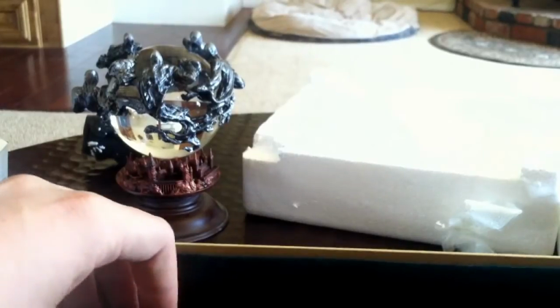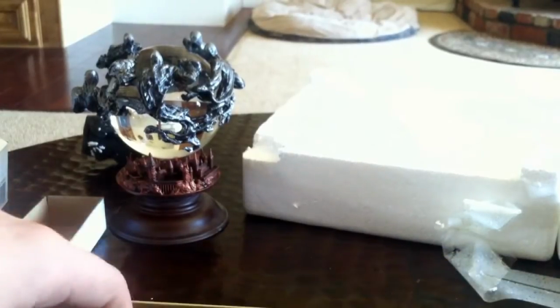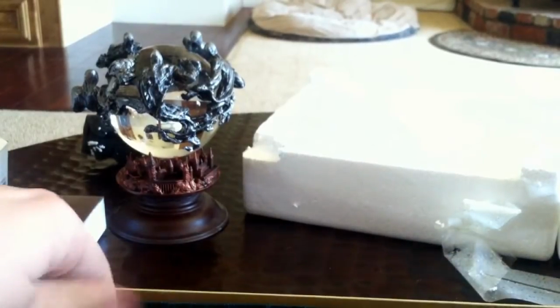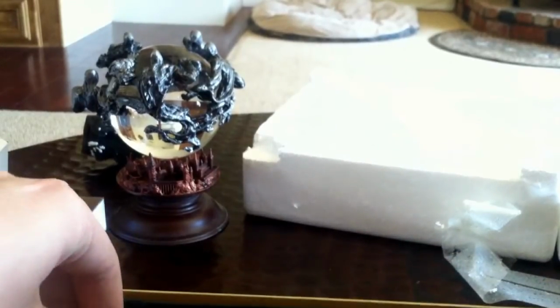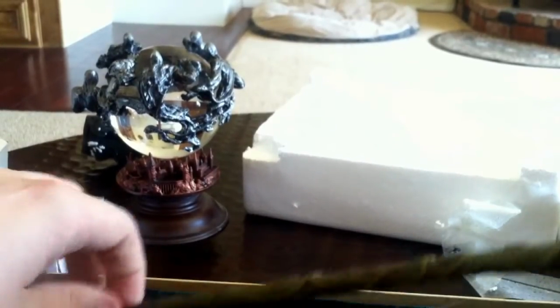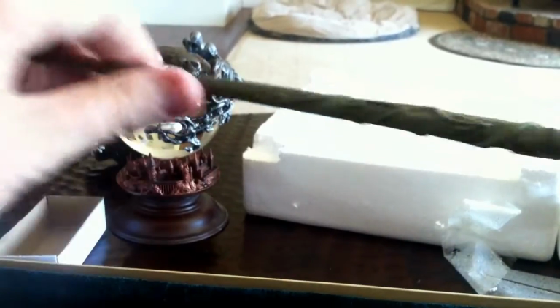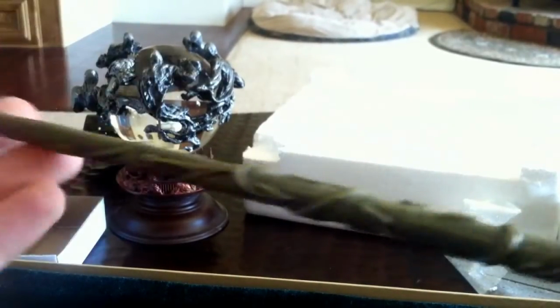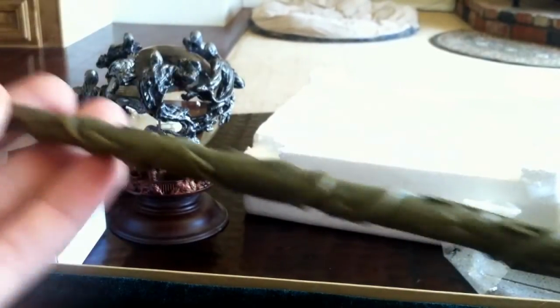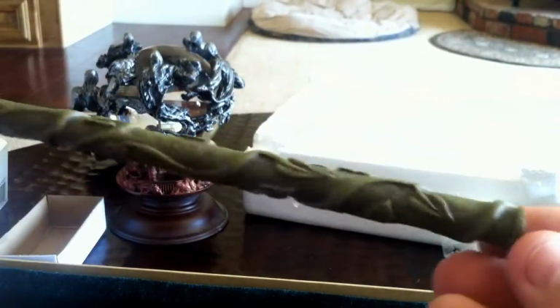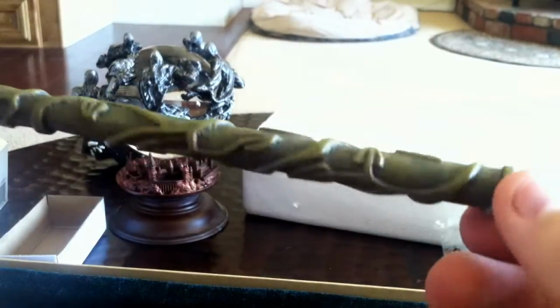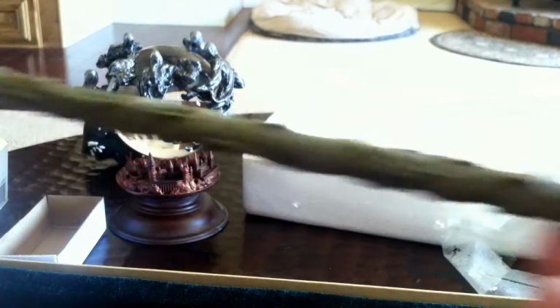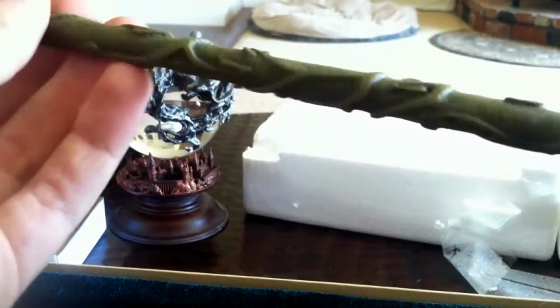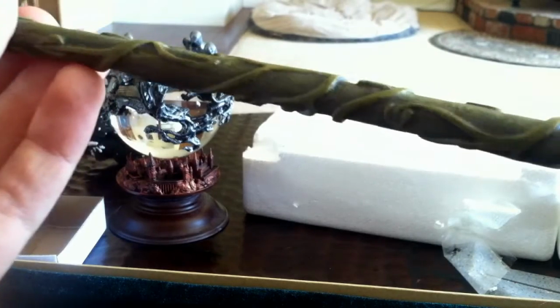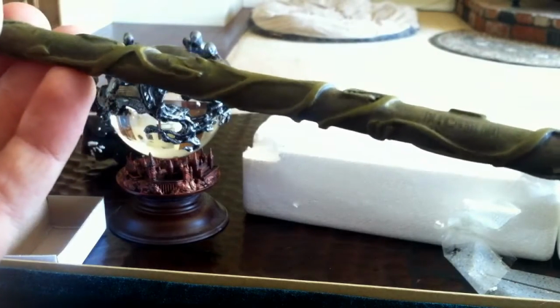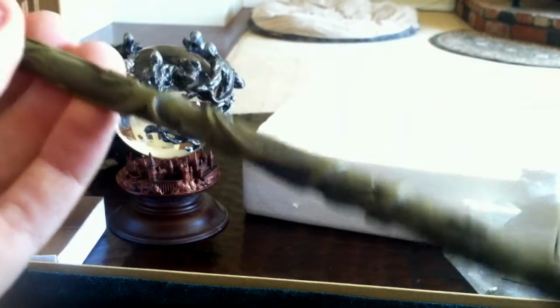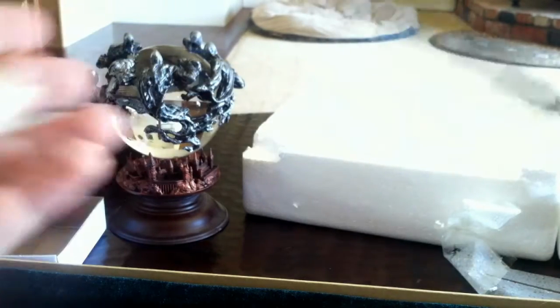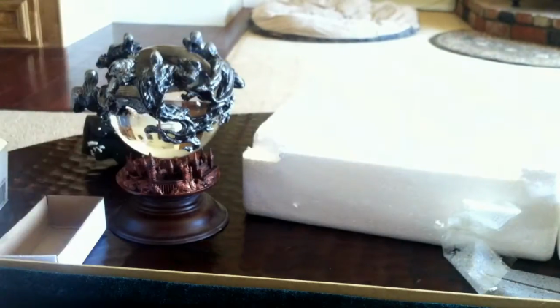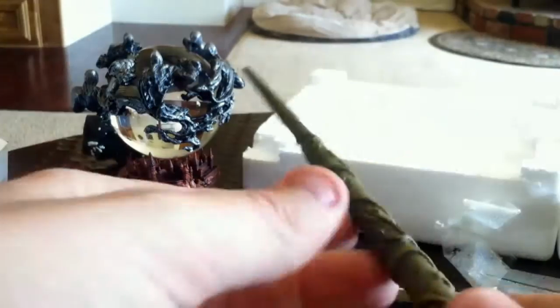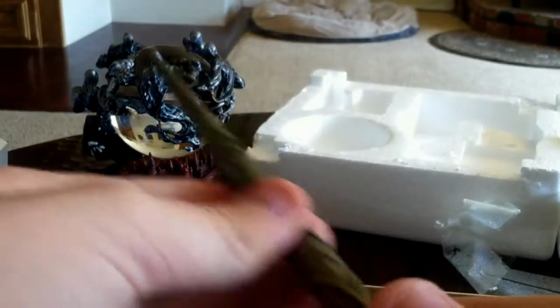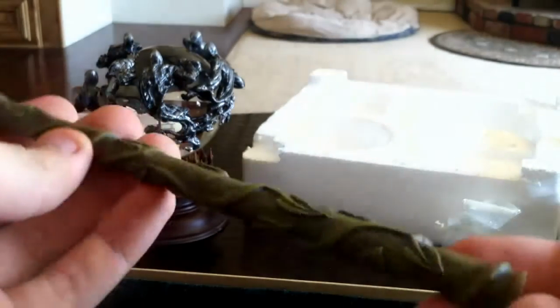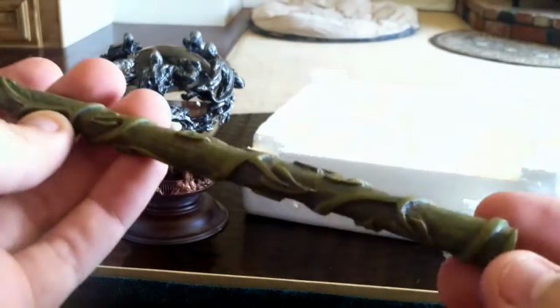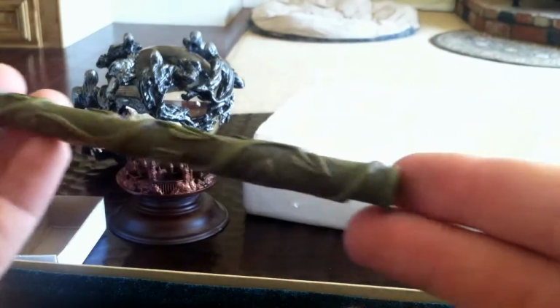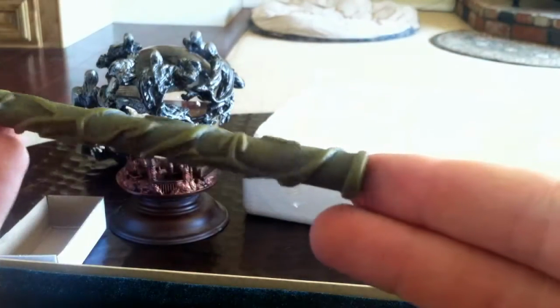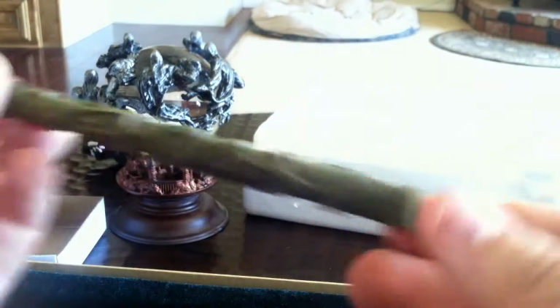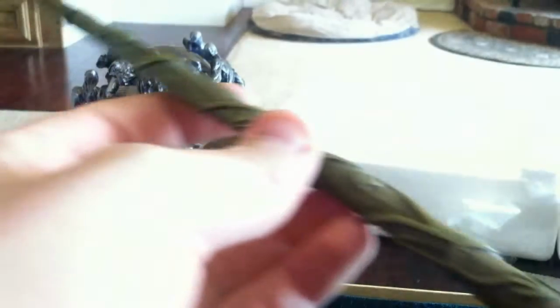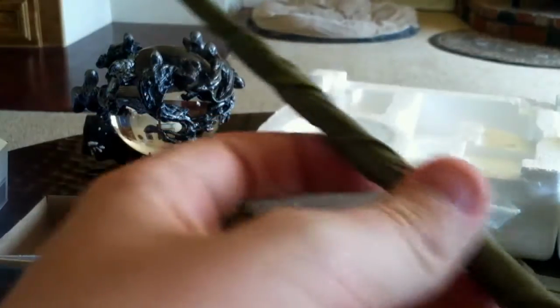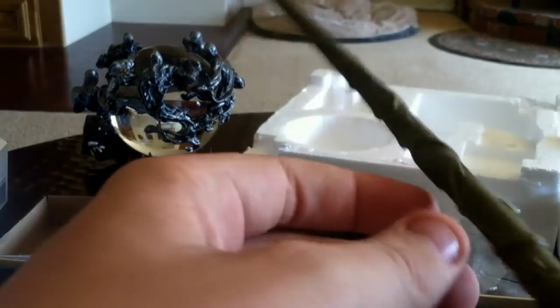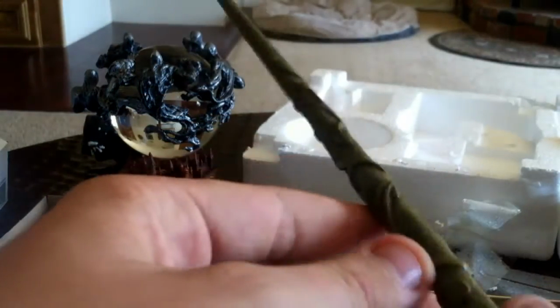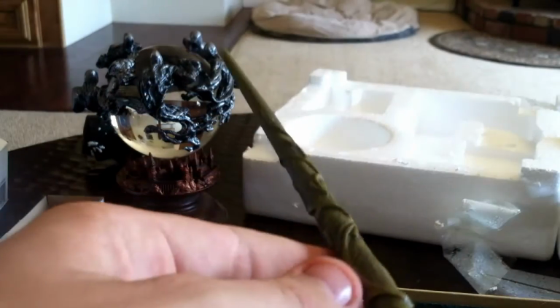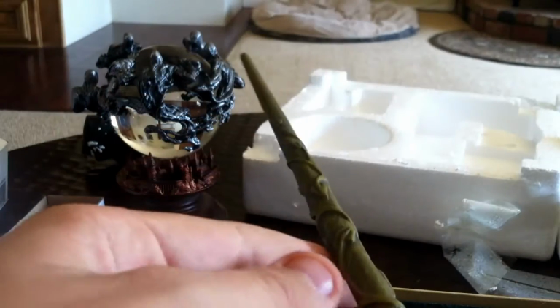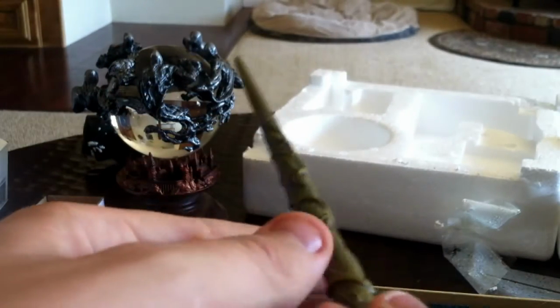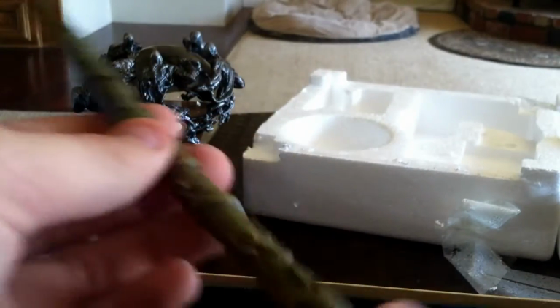So, obviously, Hermione's wand. Very cool. So that's that, and I will see you guys later.